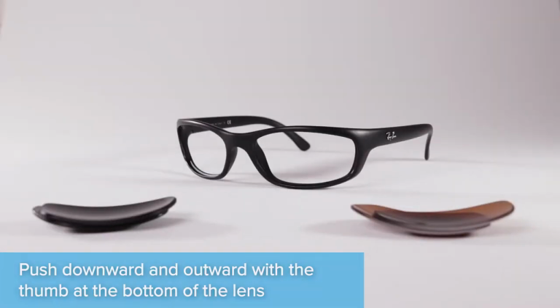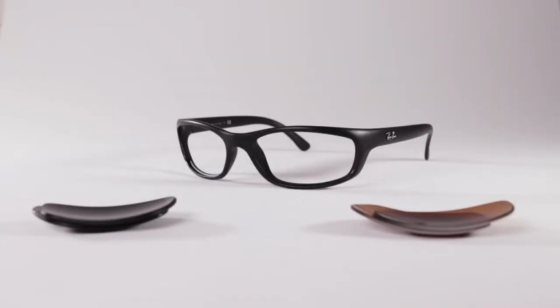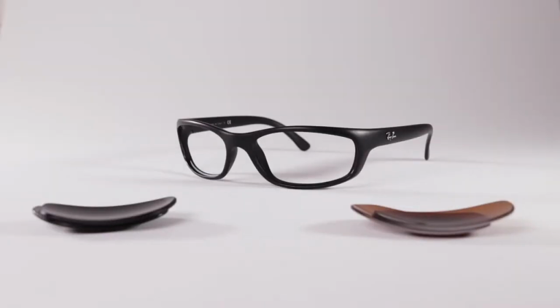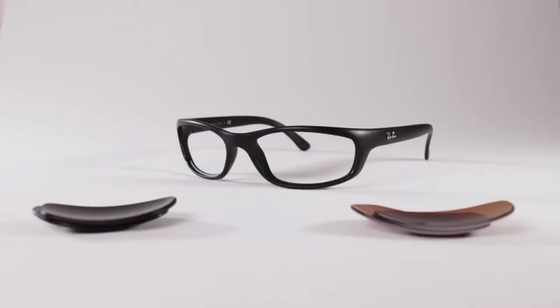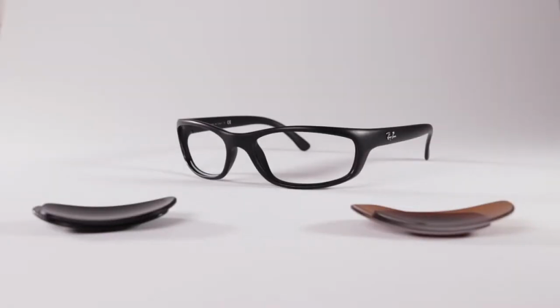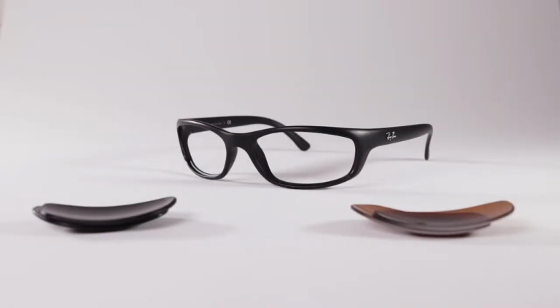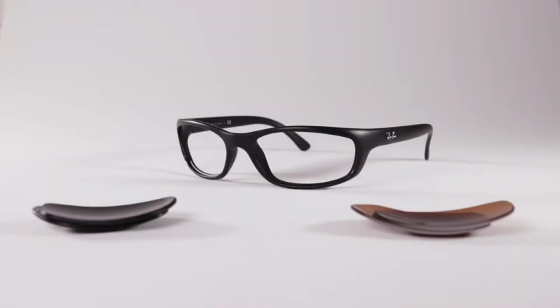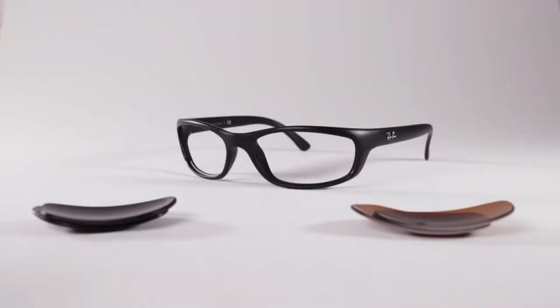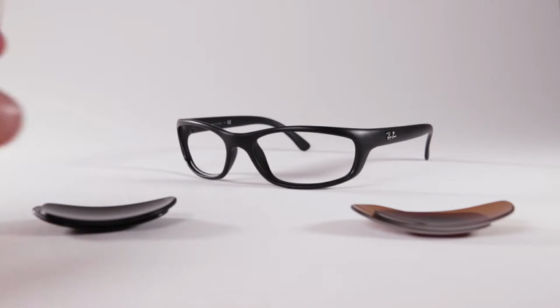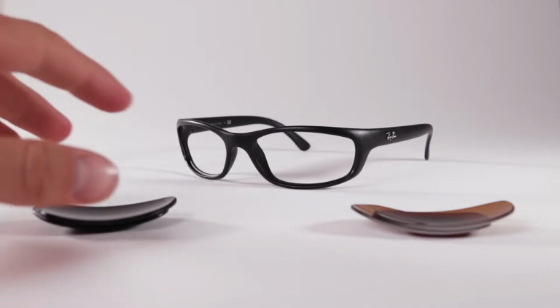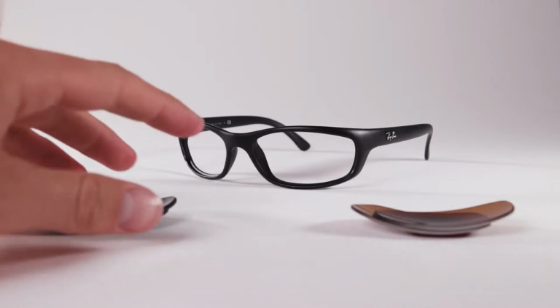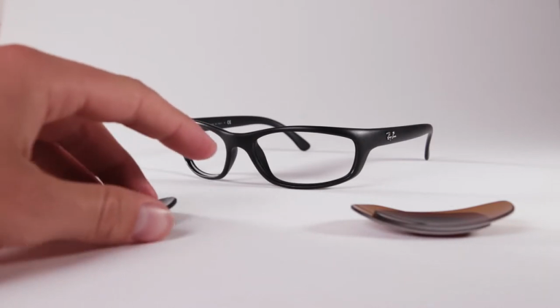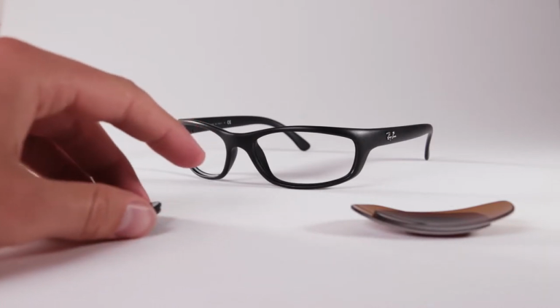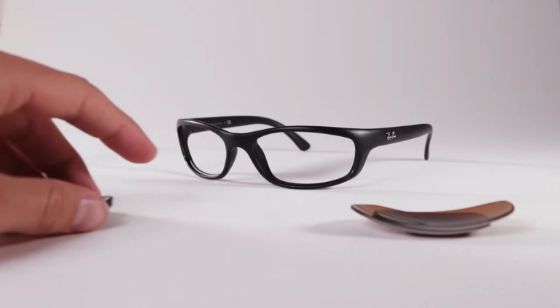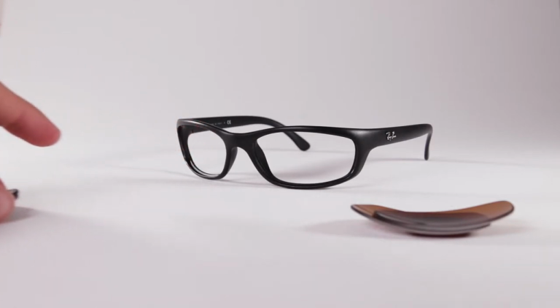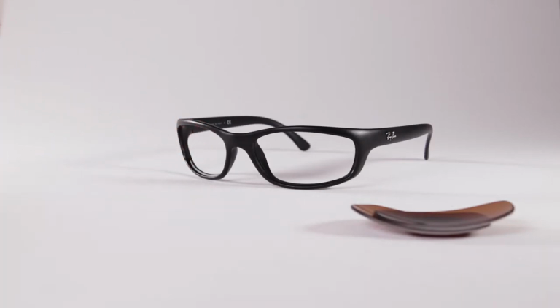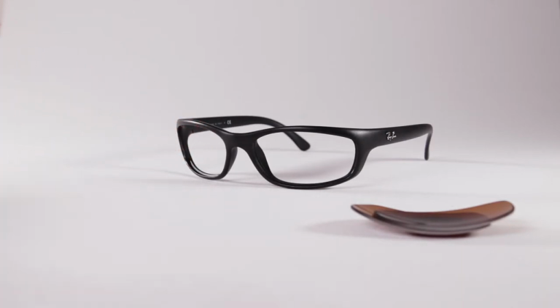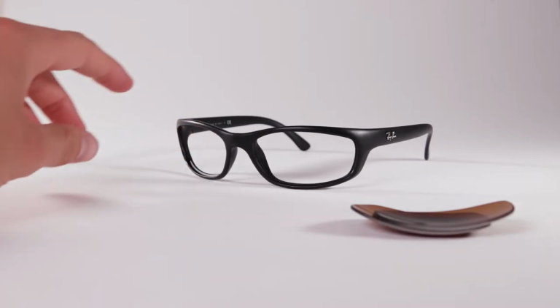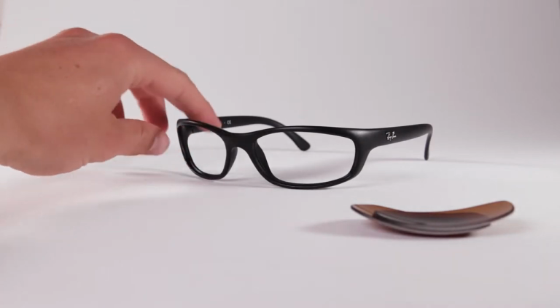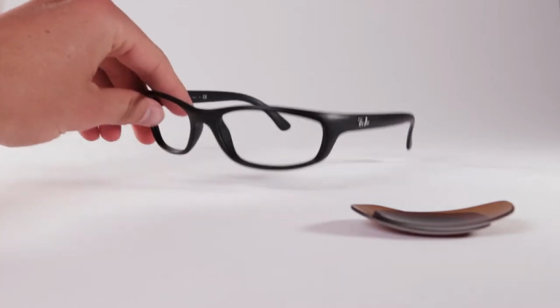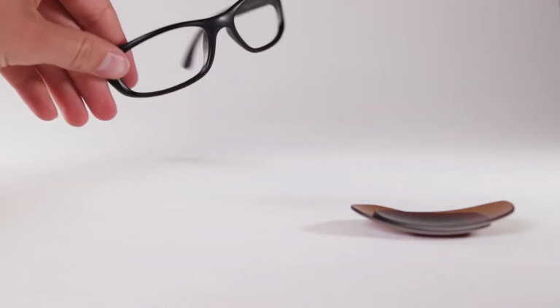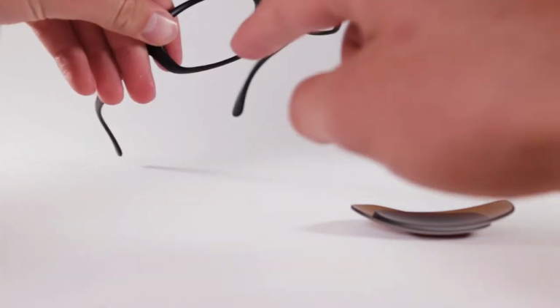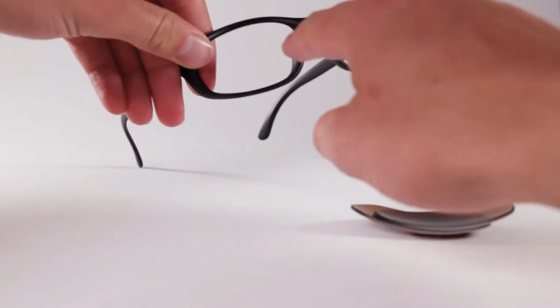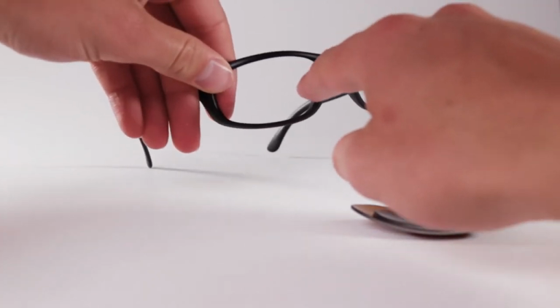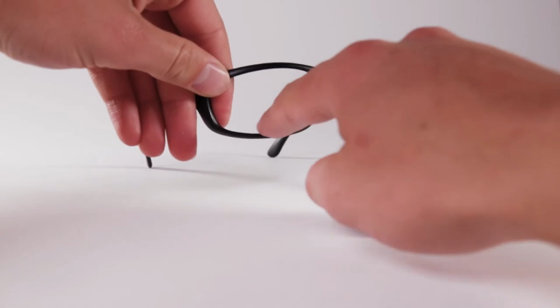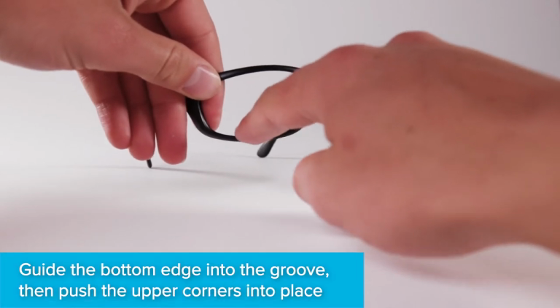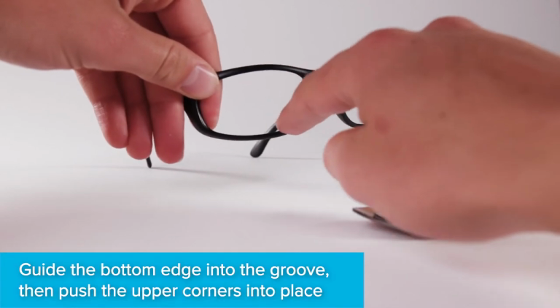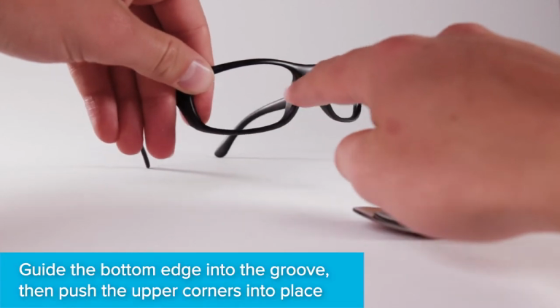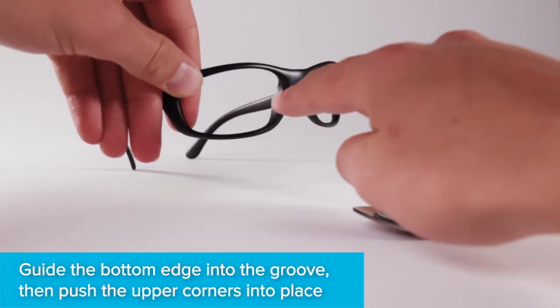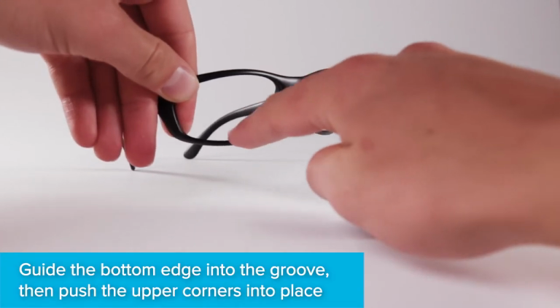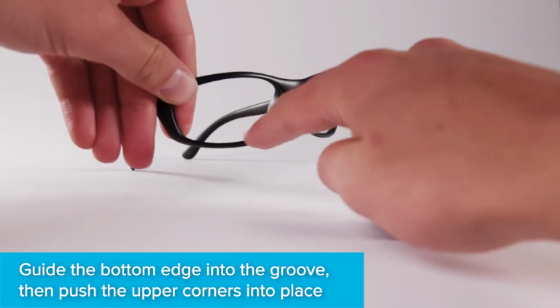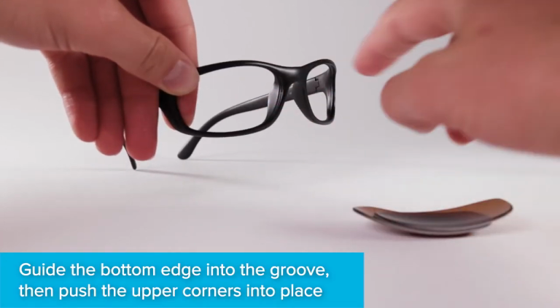Turn the frames around so that the frames face you. You no longer need your old lenses. Locate the grooves within the eye socket — this is where your new lenses will sit.